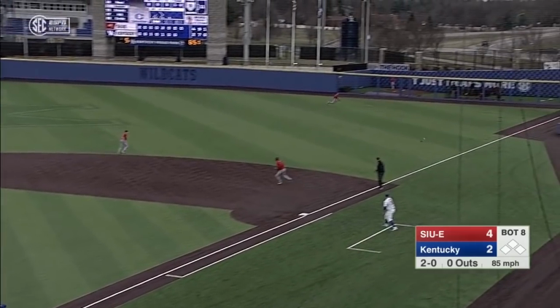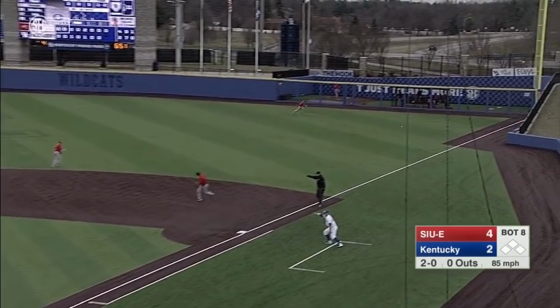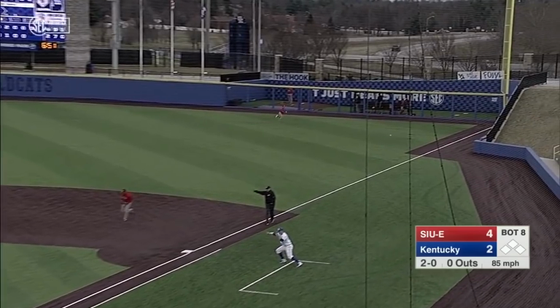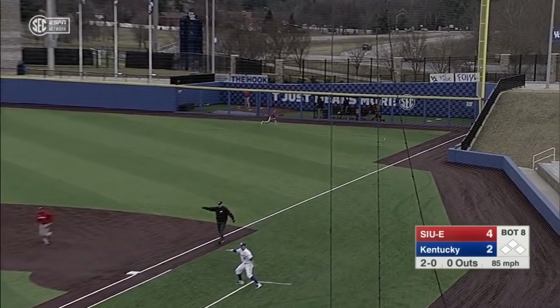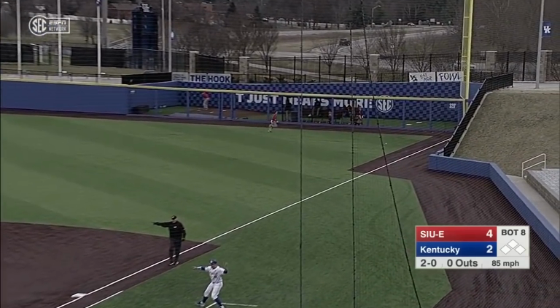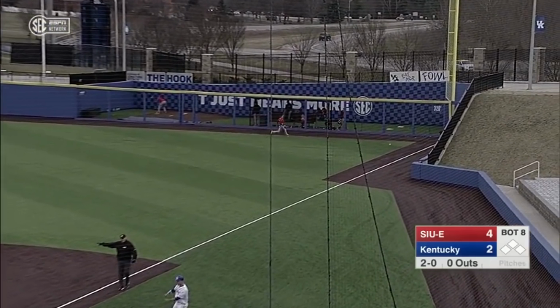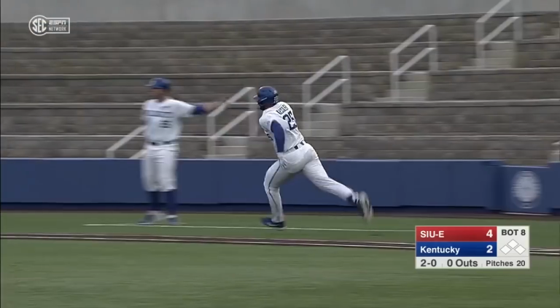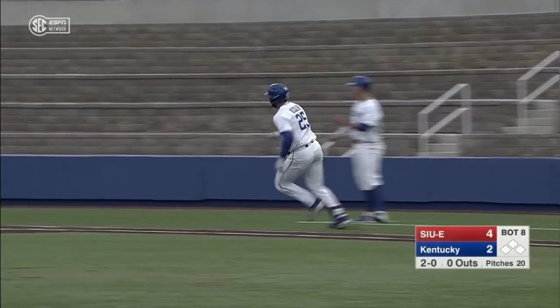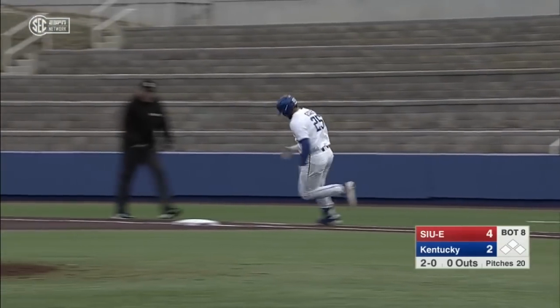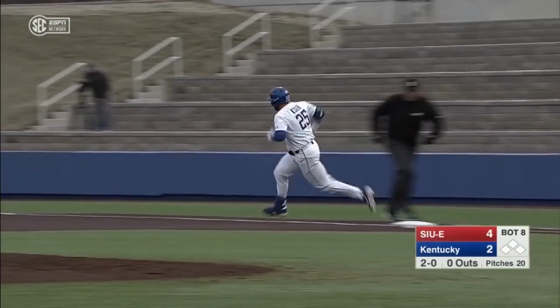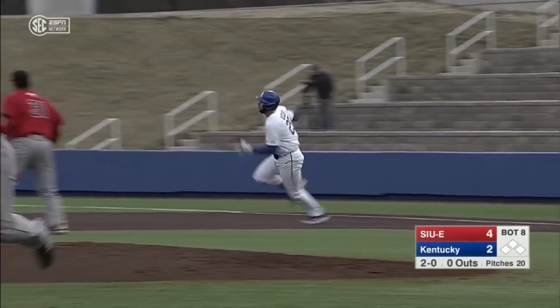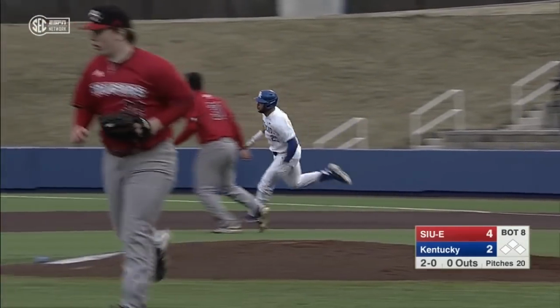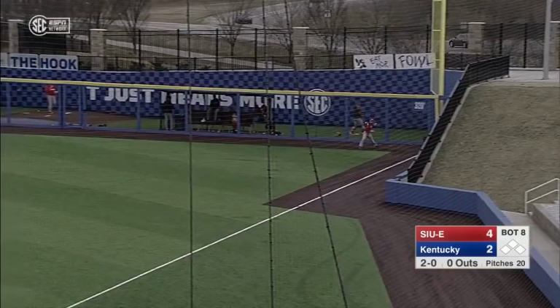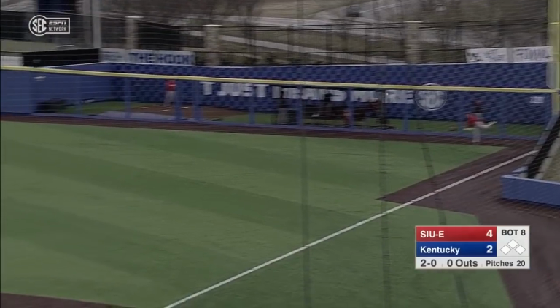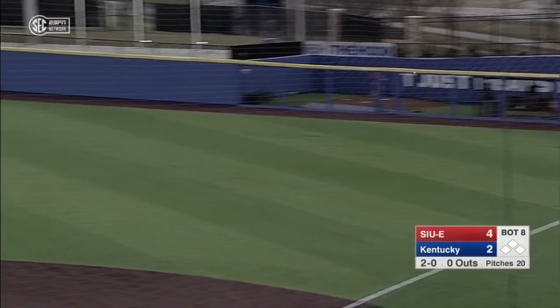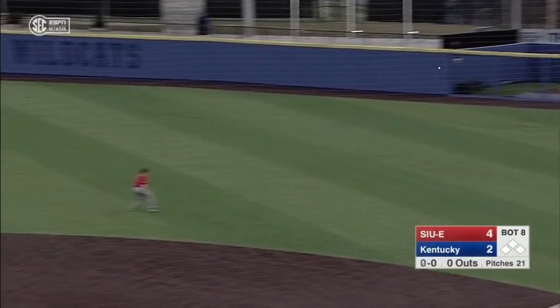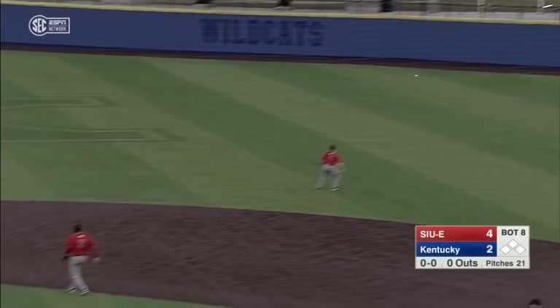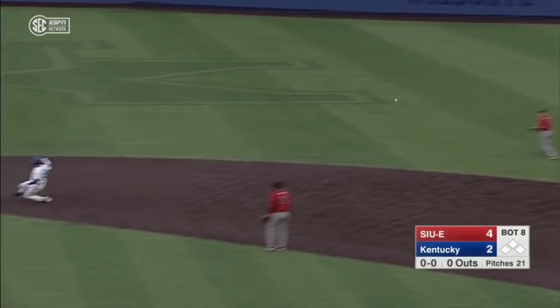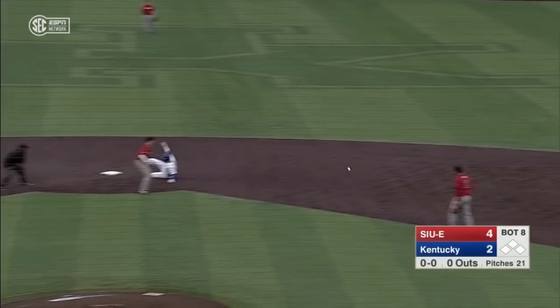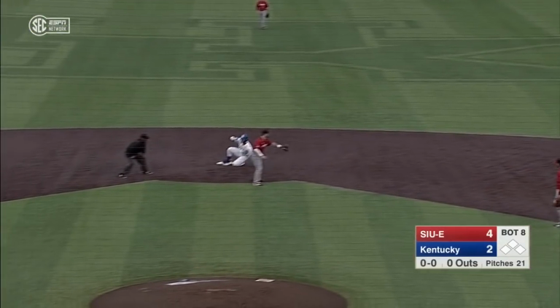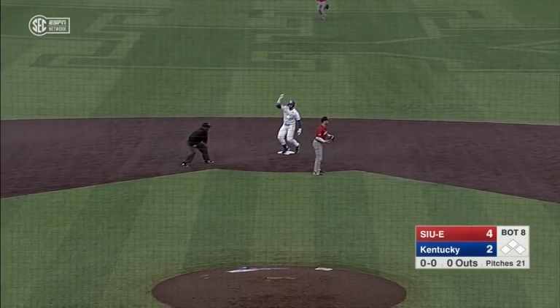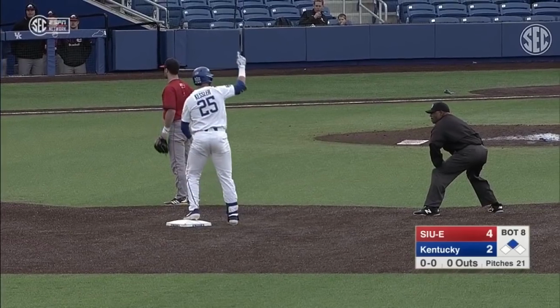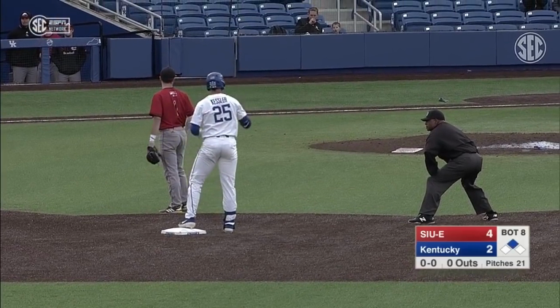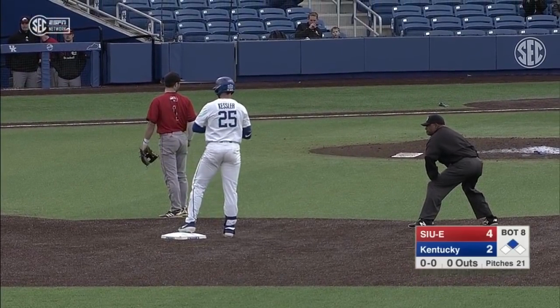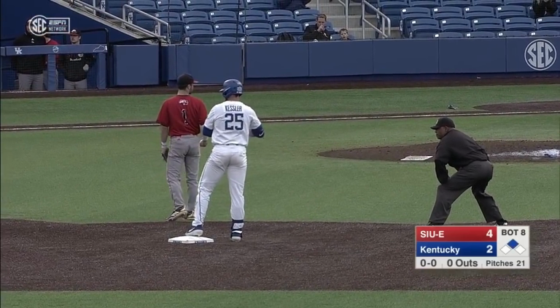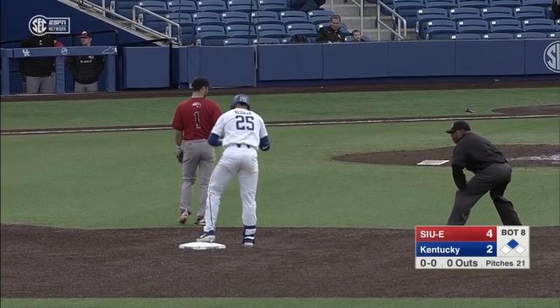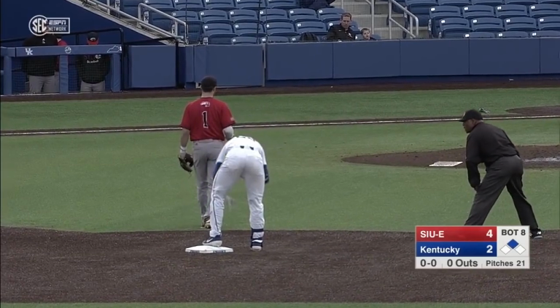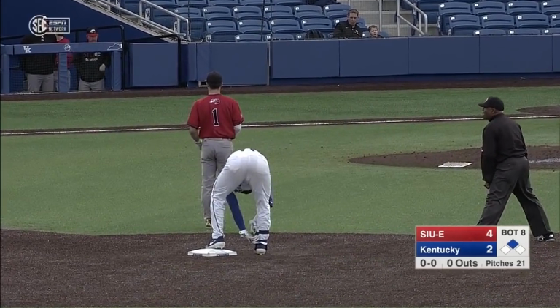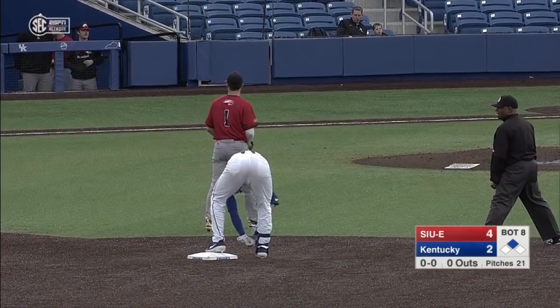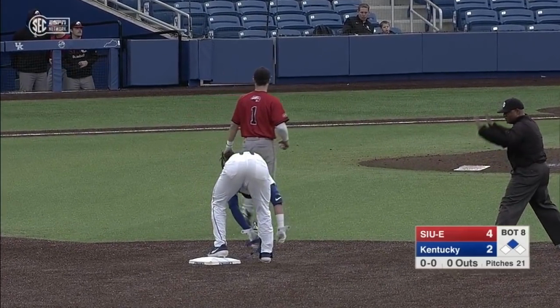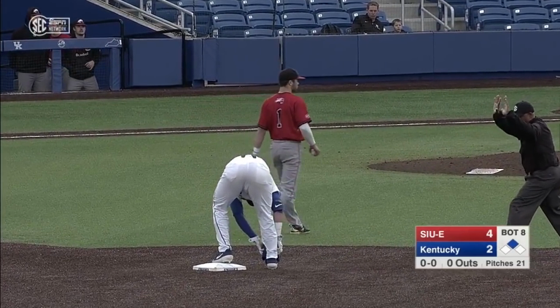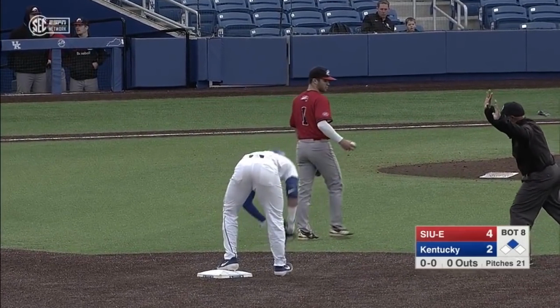Kessler rips another shot down the right side — that's going to find the corner. And he's on his way to second with his second base hit of the day. The double for Colton Kessler as he leads off the eighth inning.